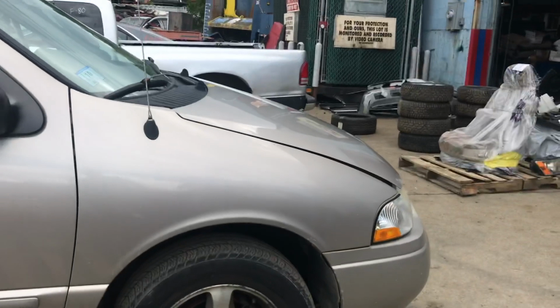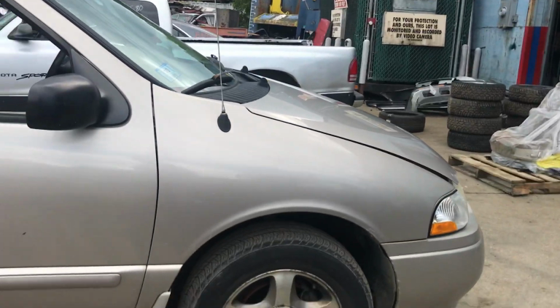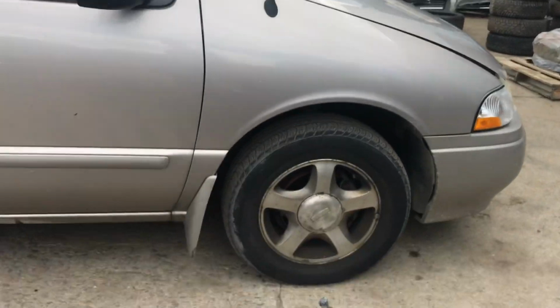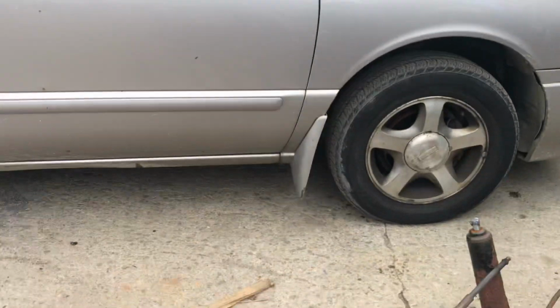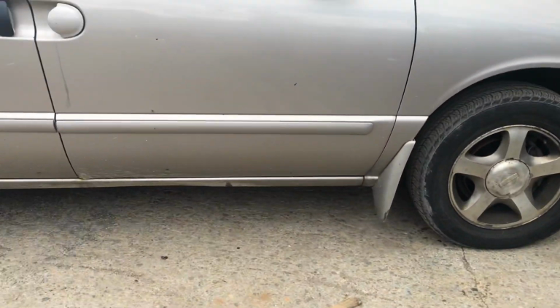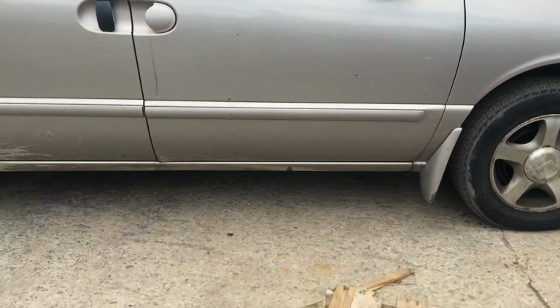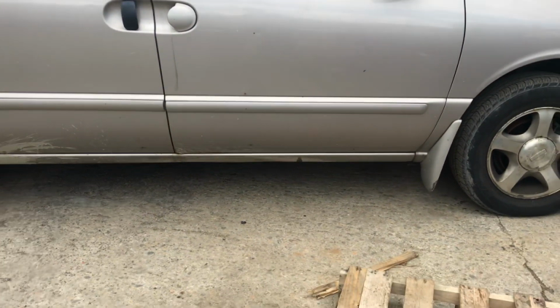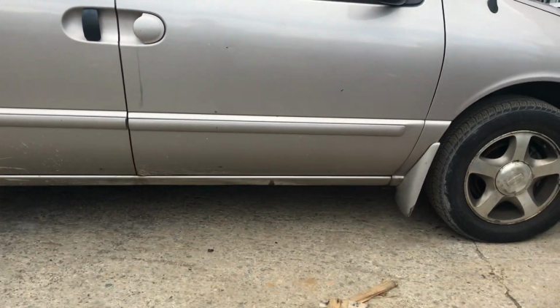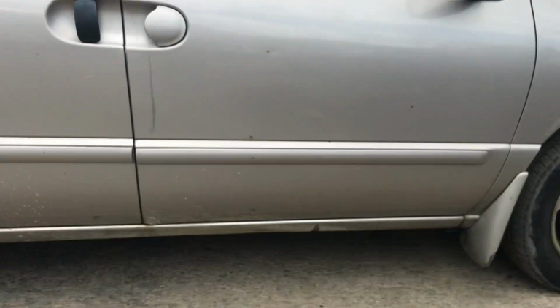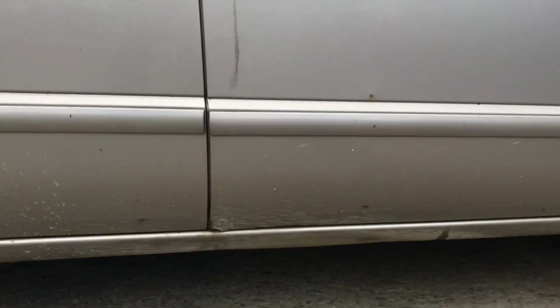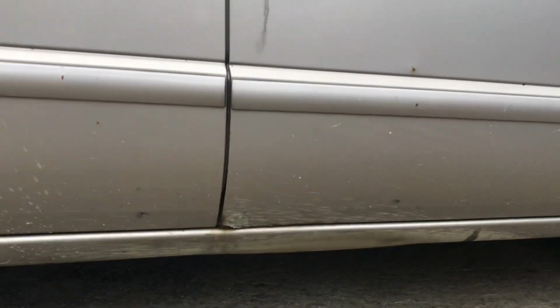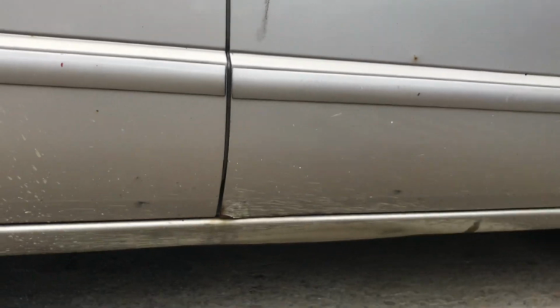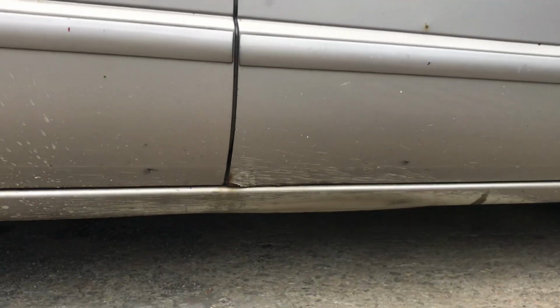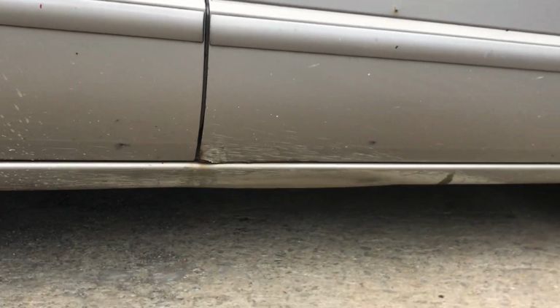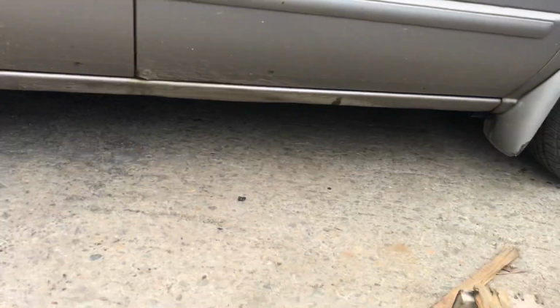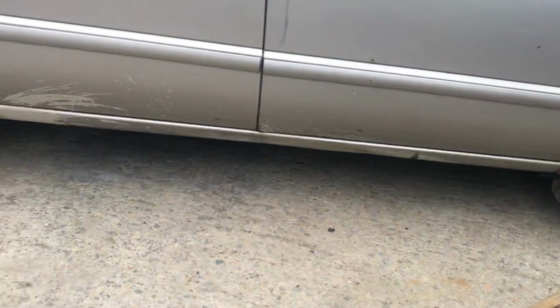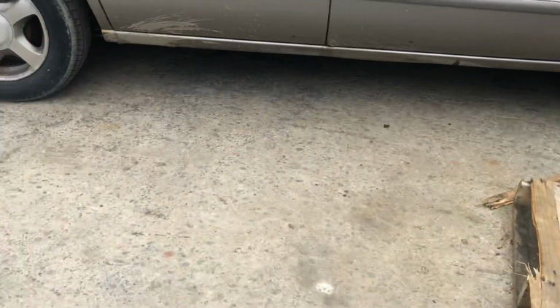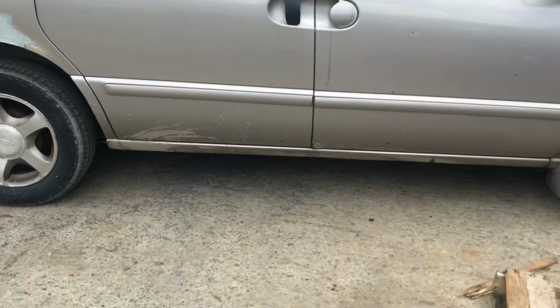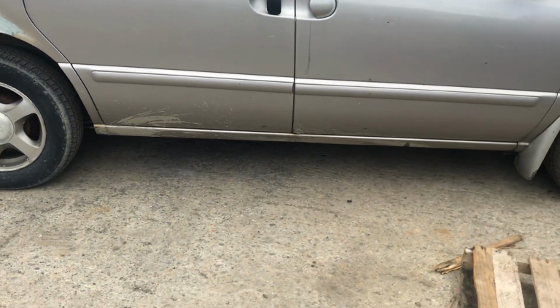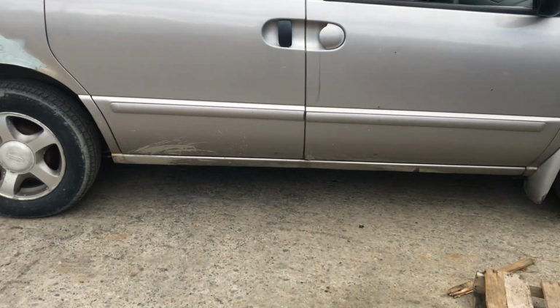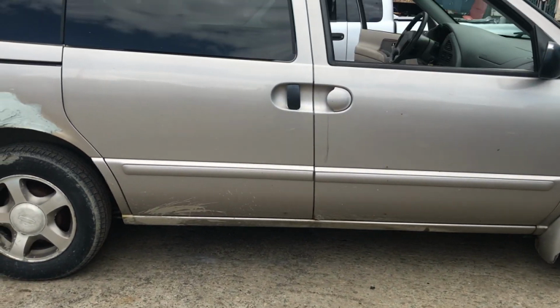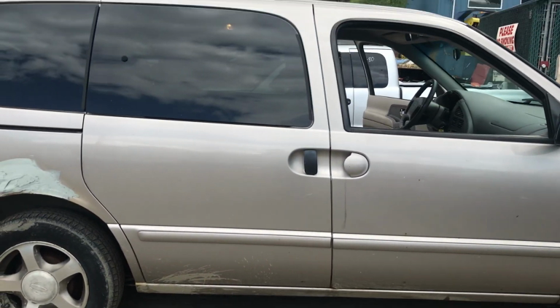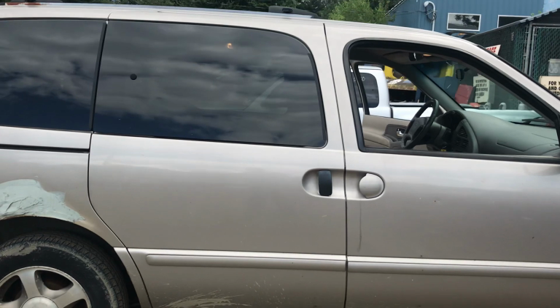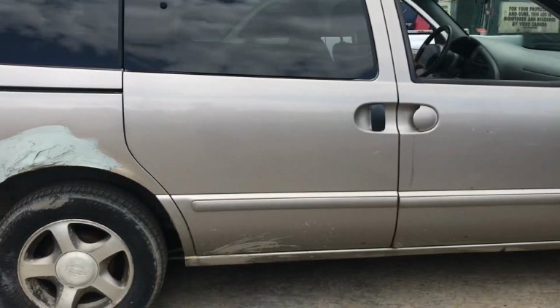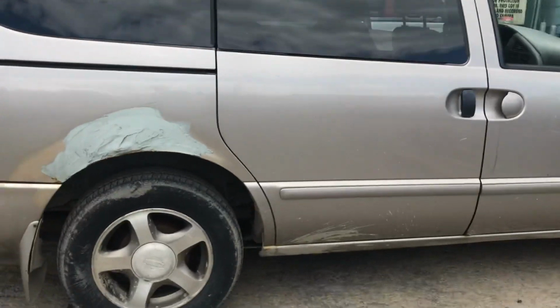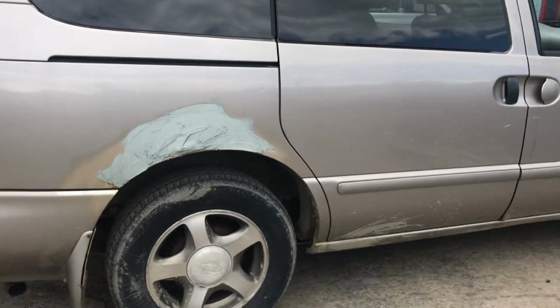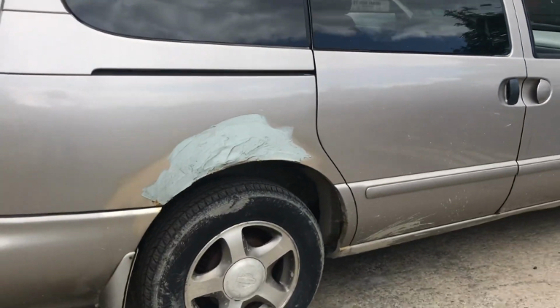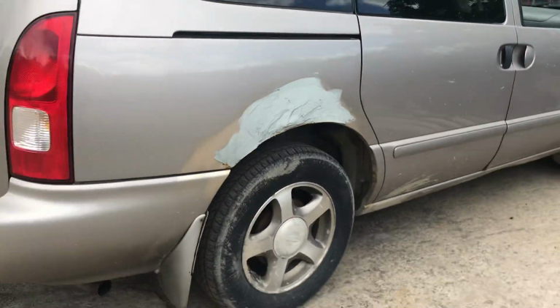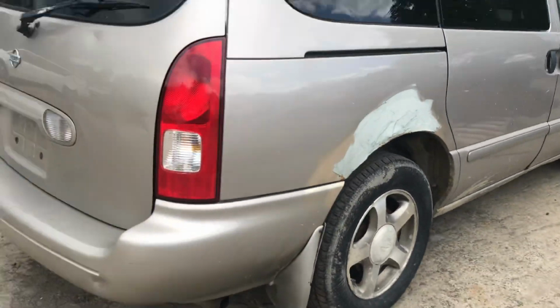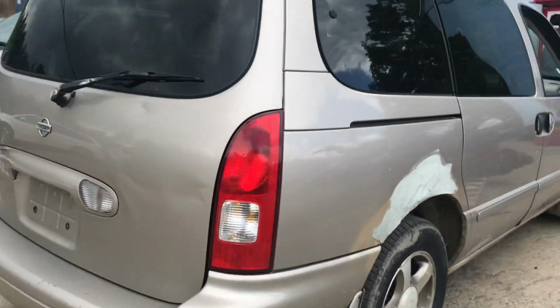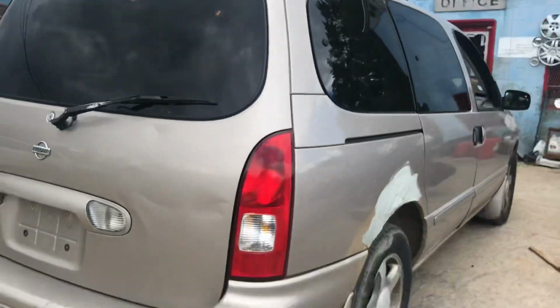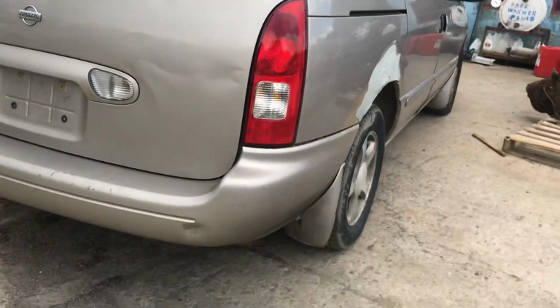Fender is good. Front passenger looks like it's starting to rust on the bottom of it. Back passenger is good. Looks like they patched up some rust on the side. Tail light is good. Rear bumper good.